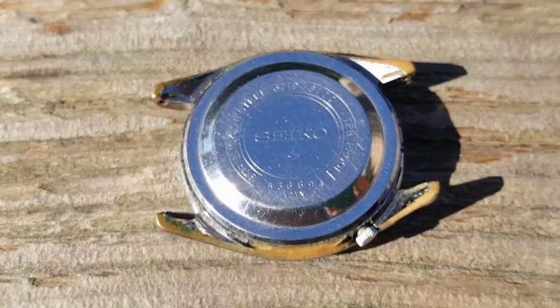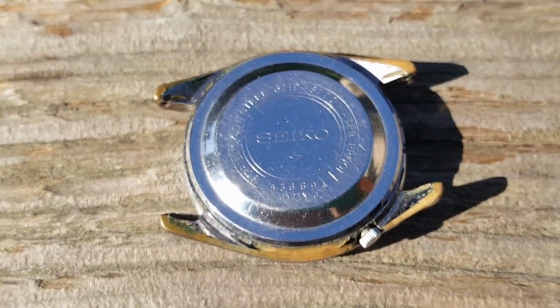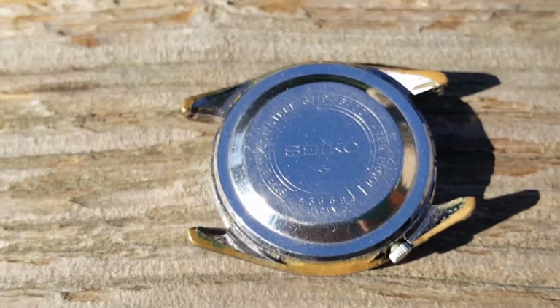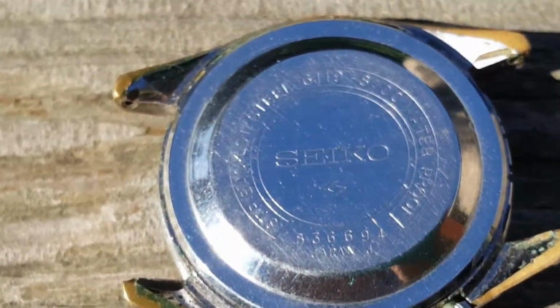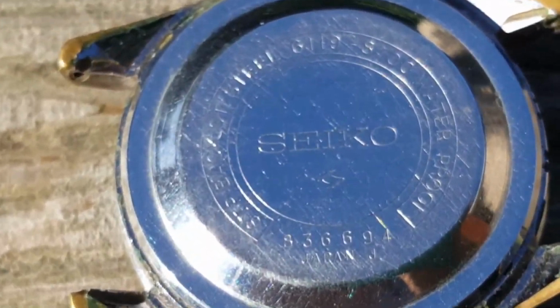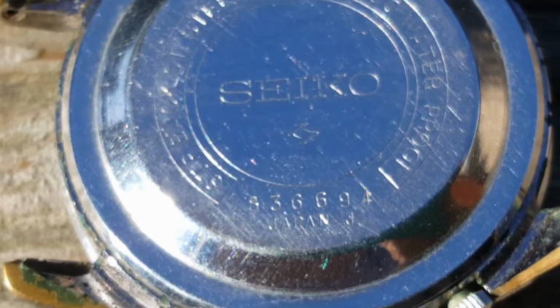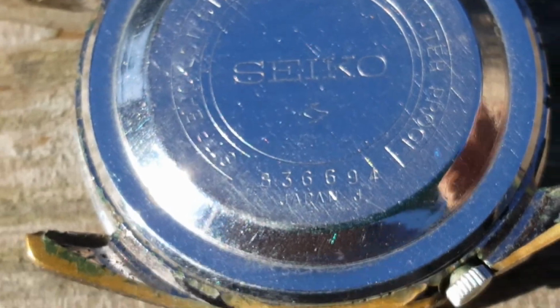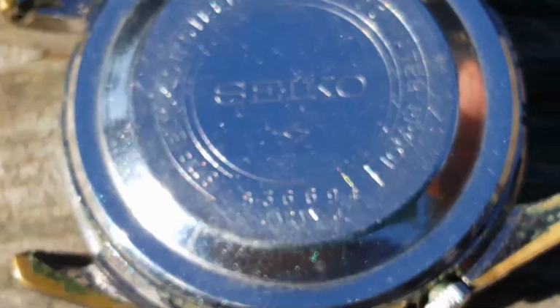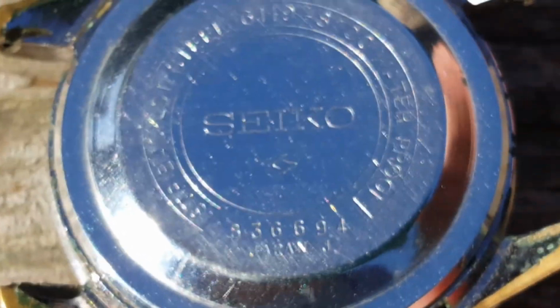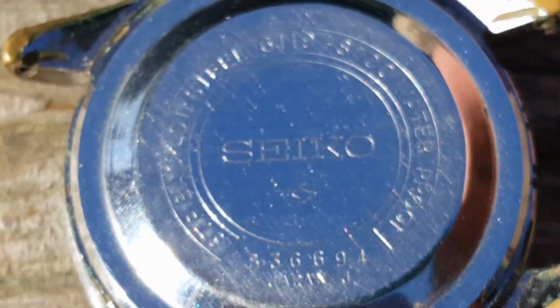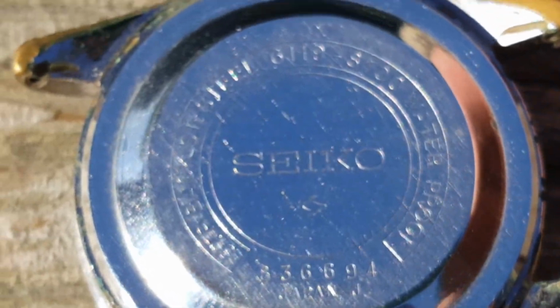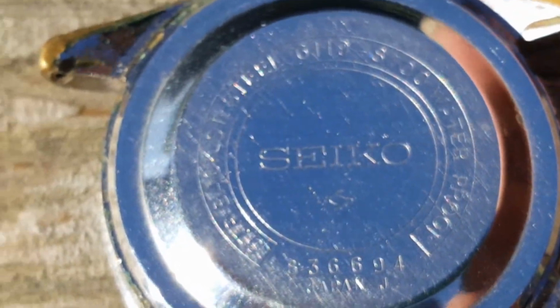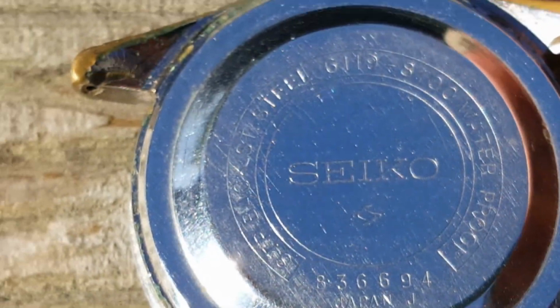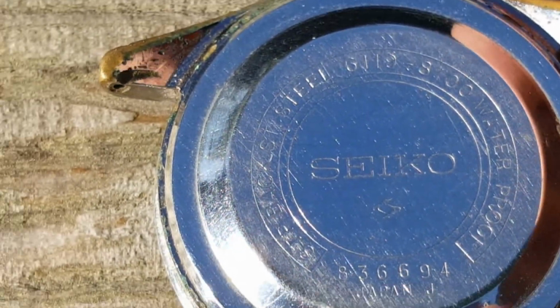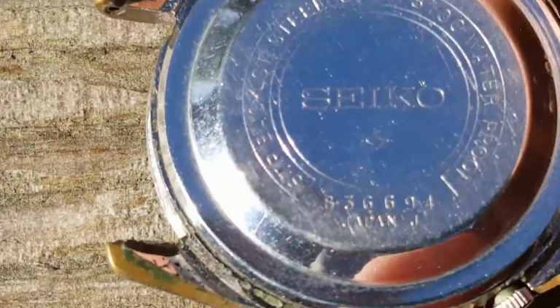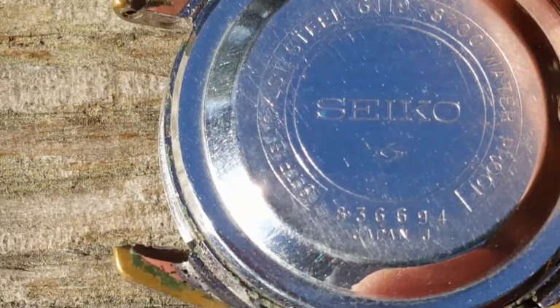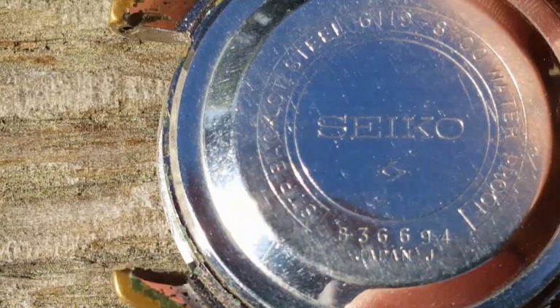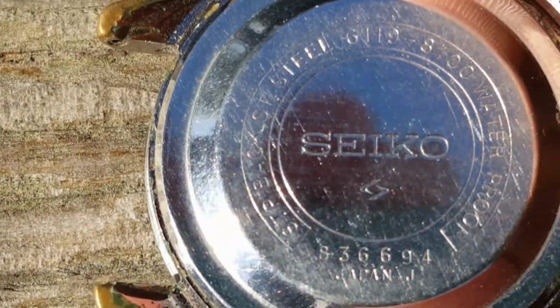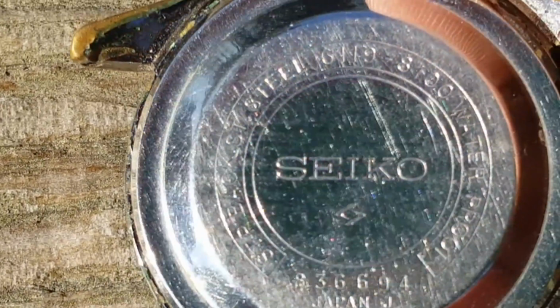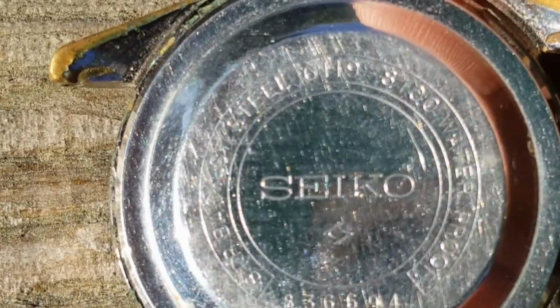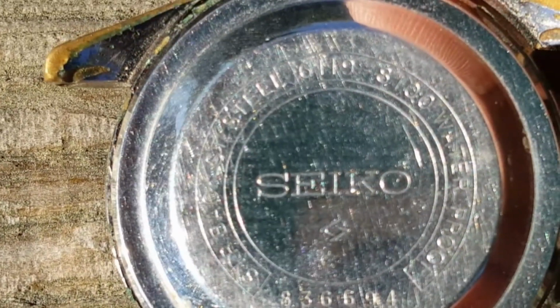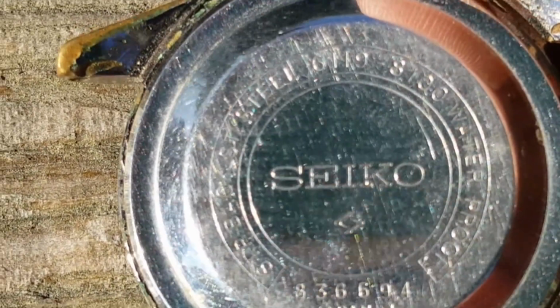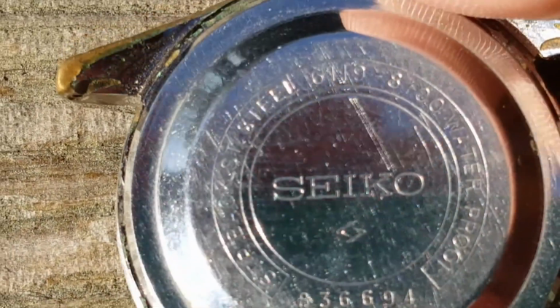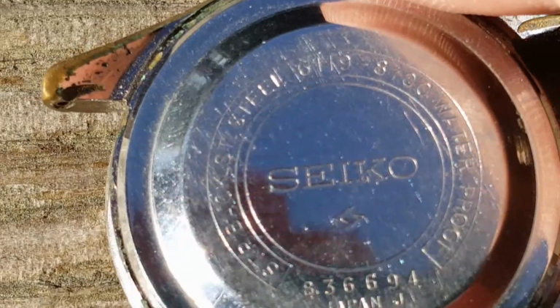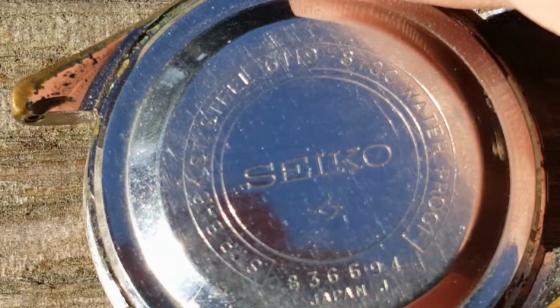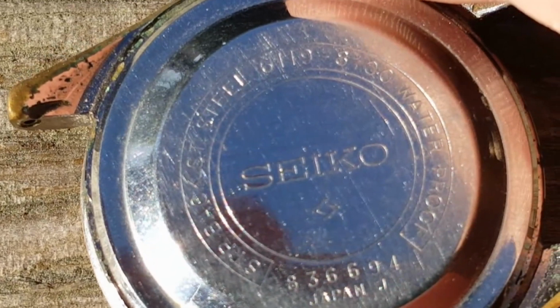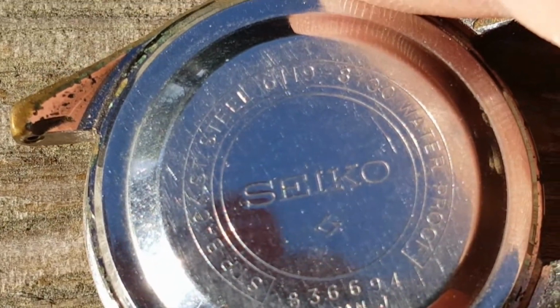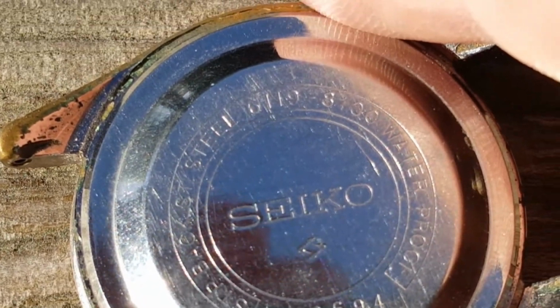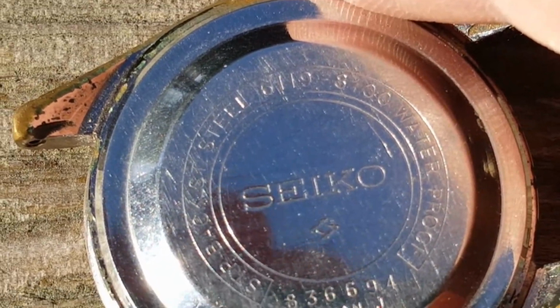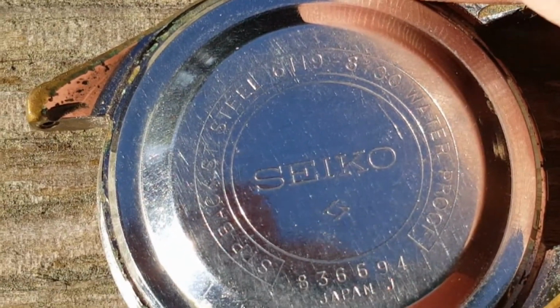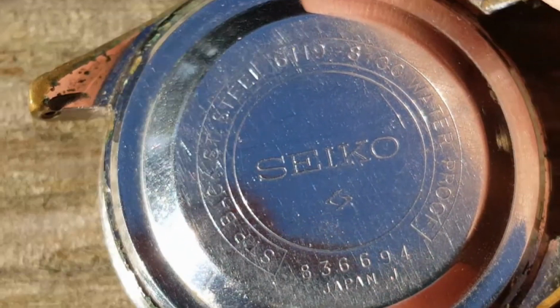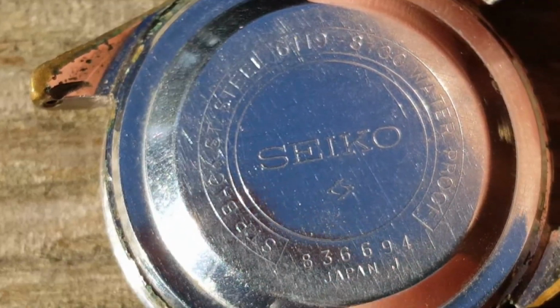Looking at the case back, we can see that this watch was manufactured in March of 1968. You'll also notice that this case back is a snap-on case back.